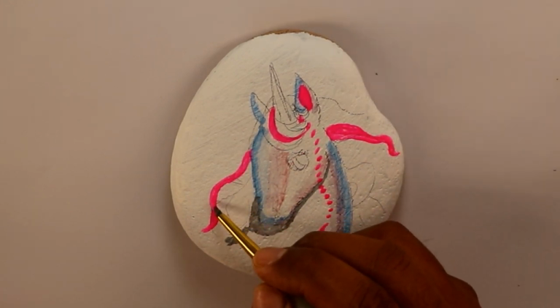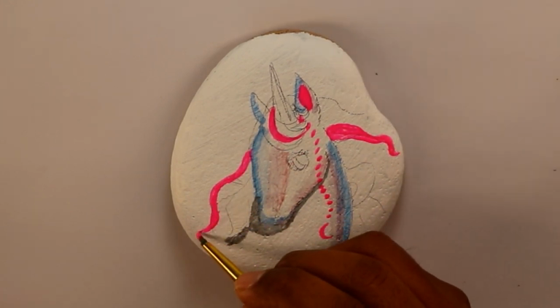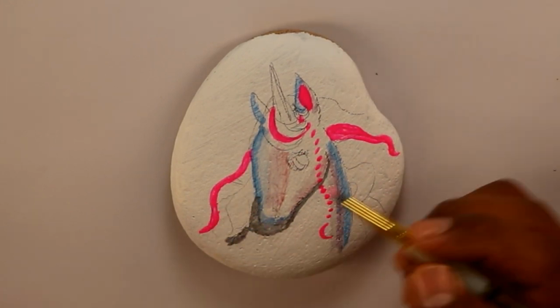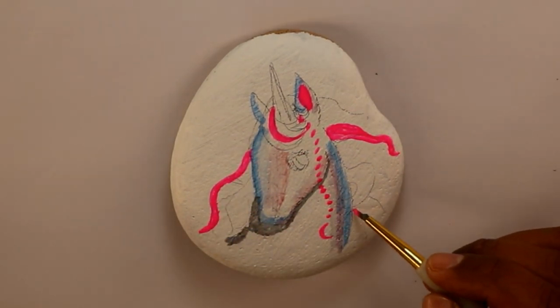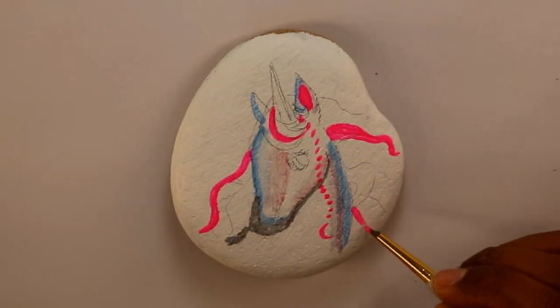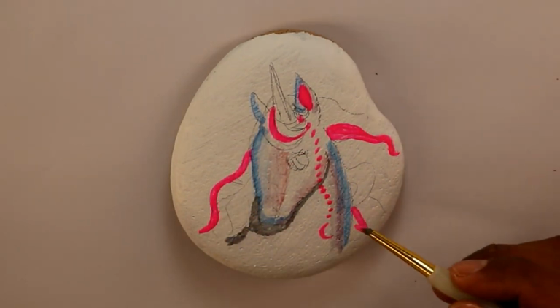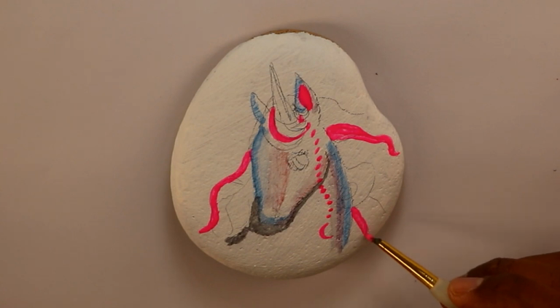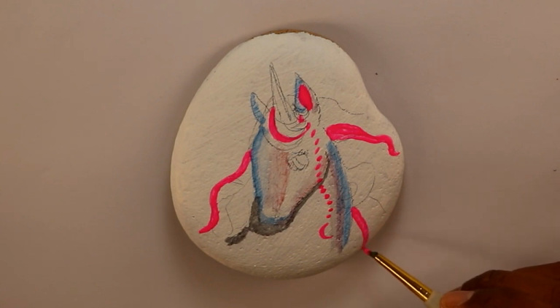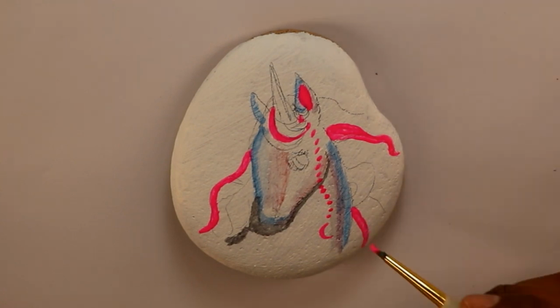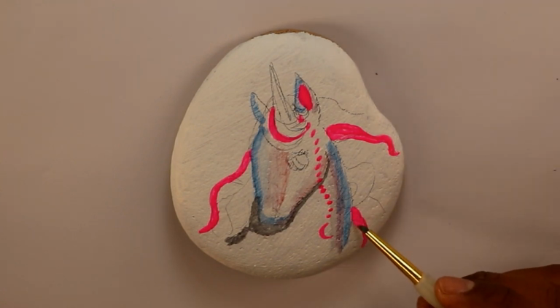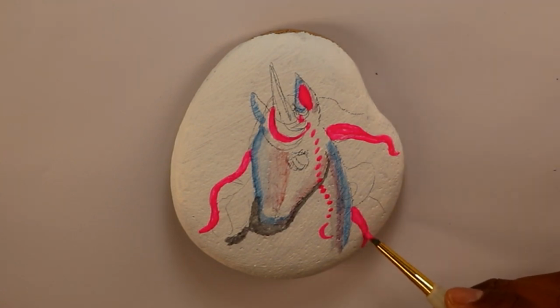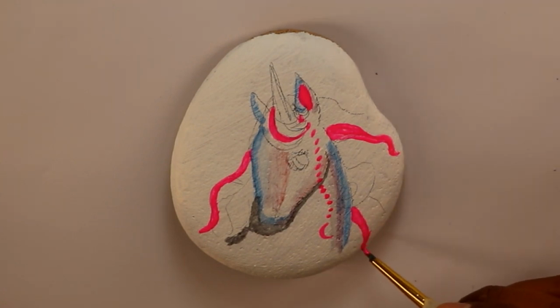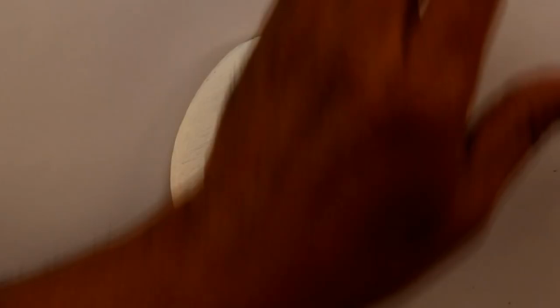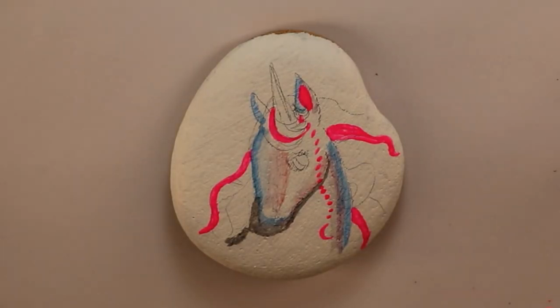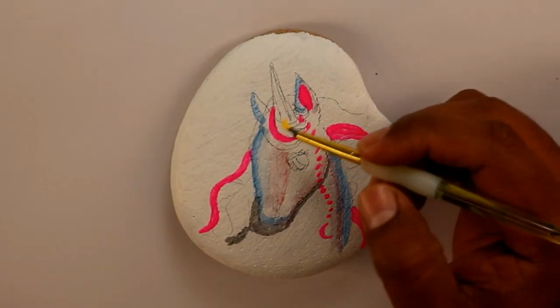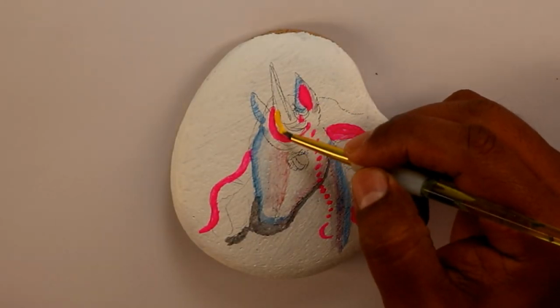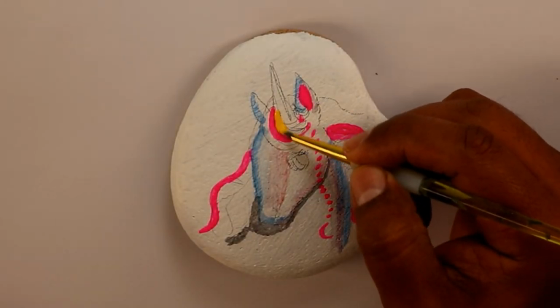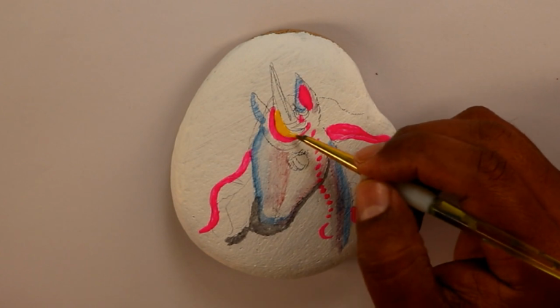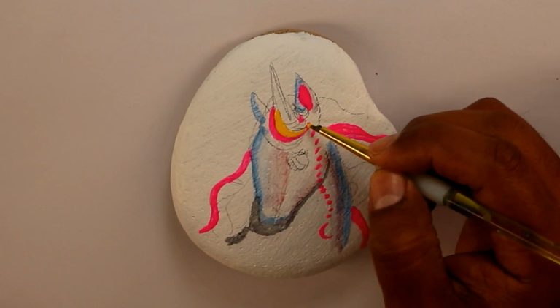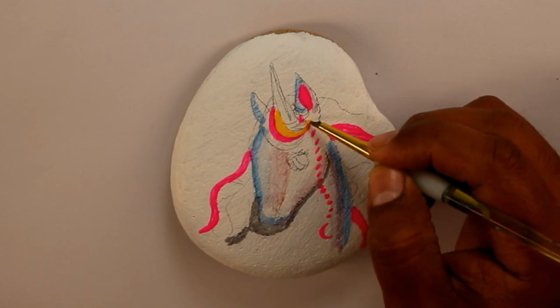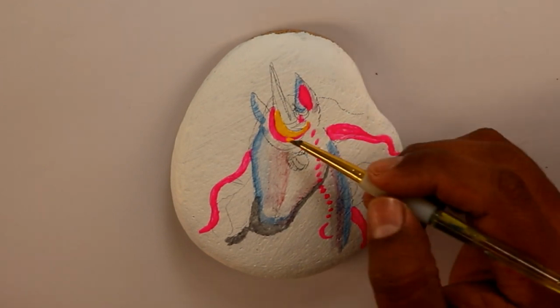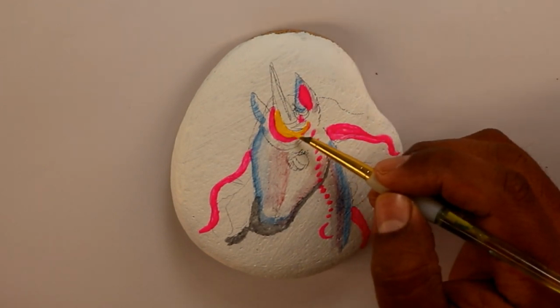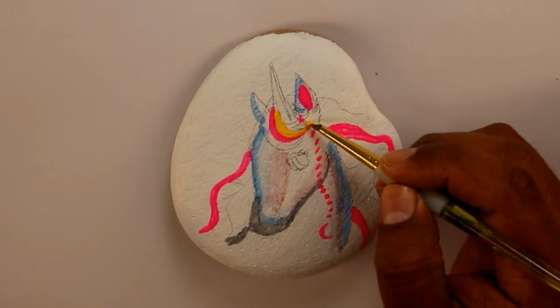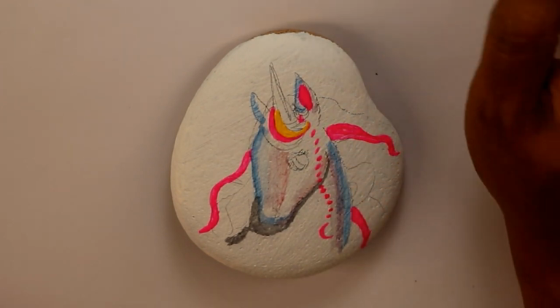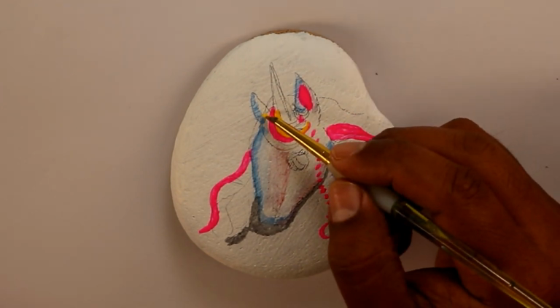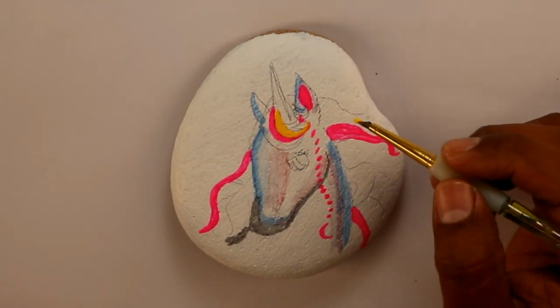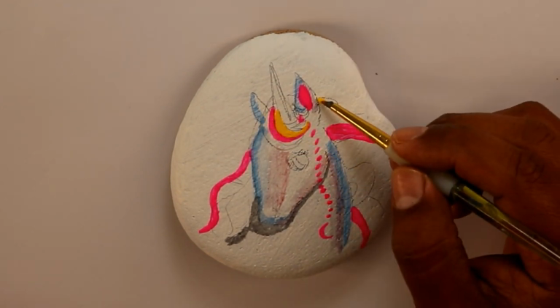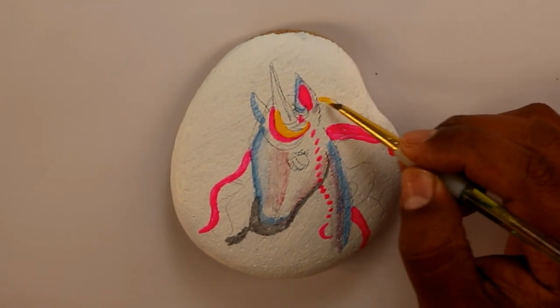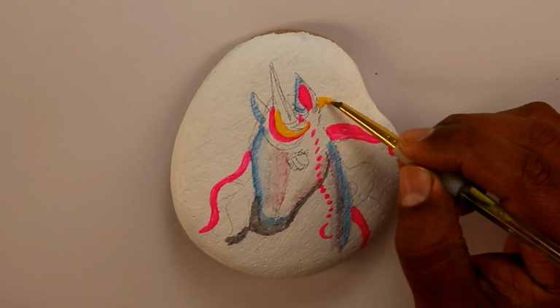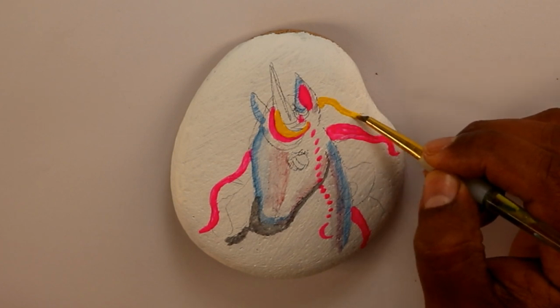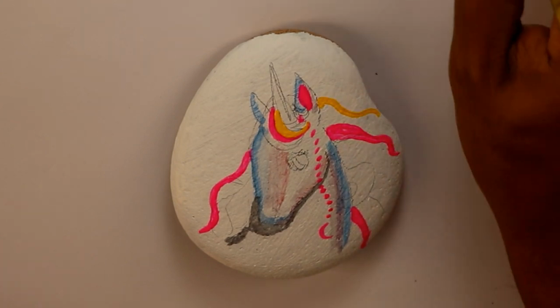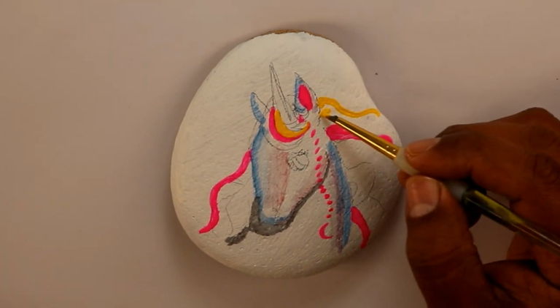My goal is for you to start painting rocks. Please let me know if you like this video — give me a thumbs up and let me know what you think in the comments of this video.